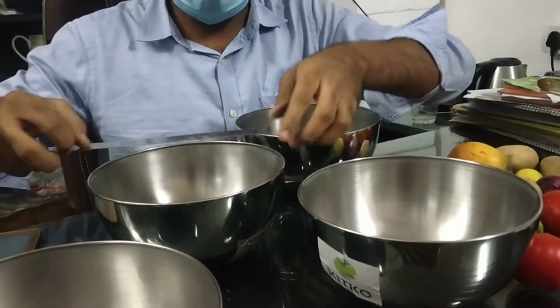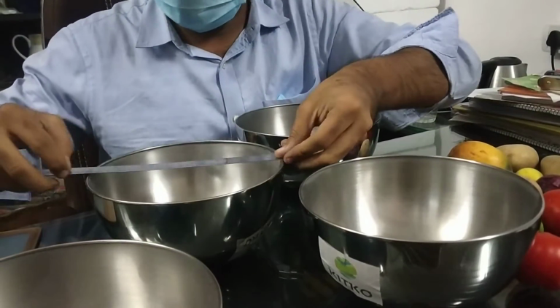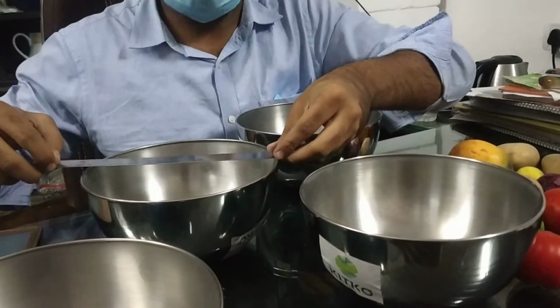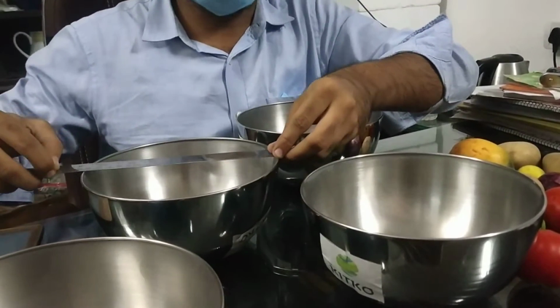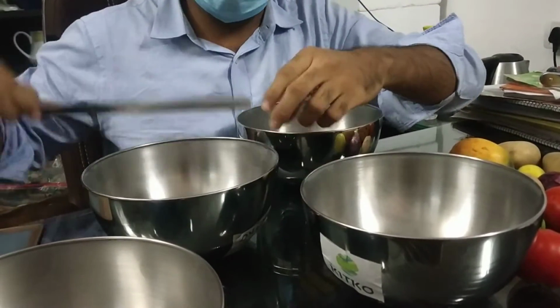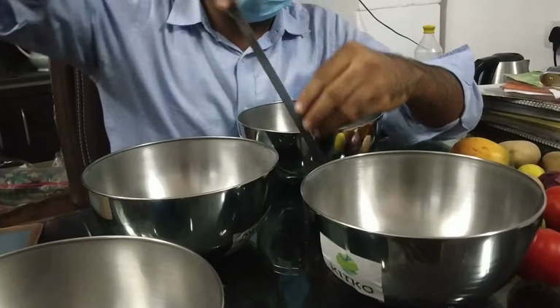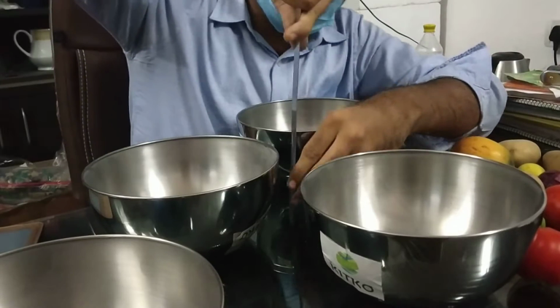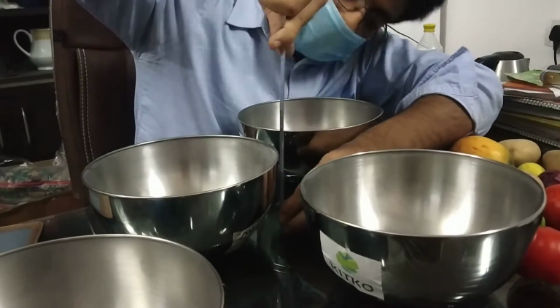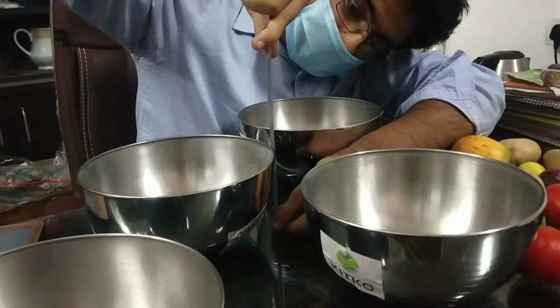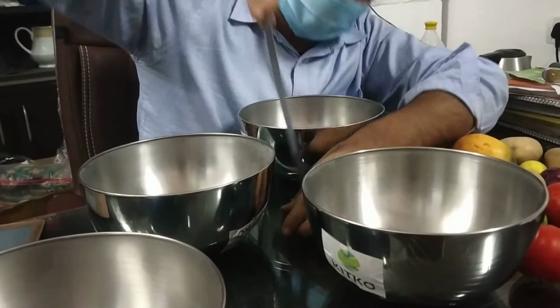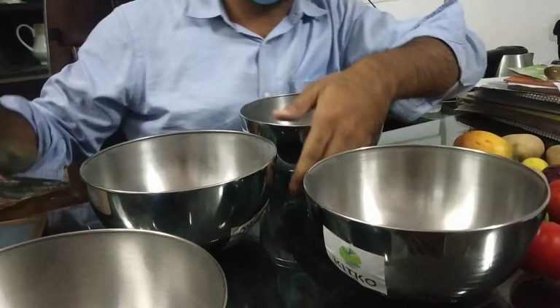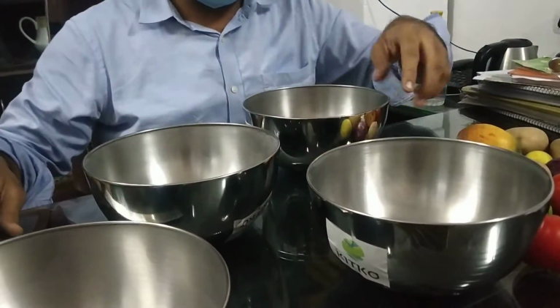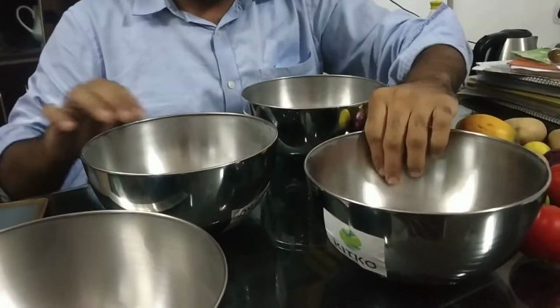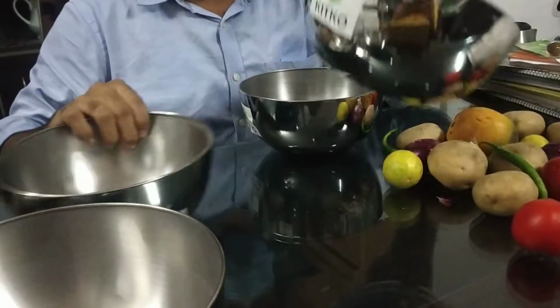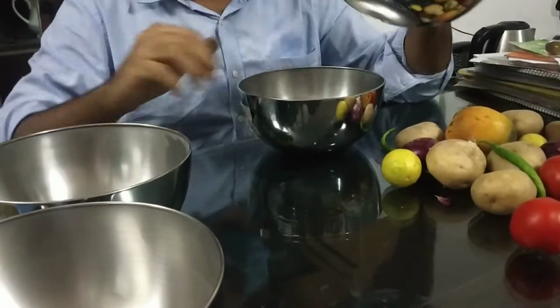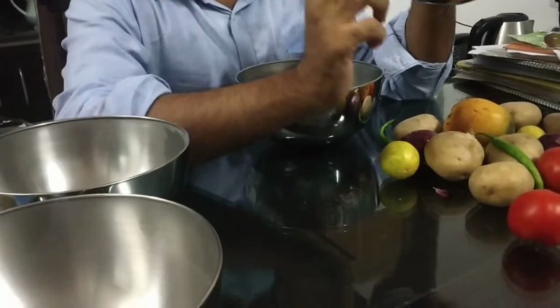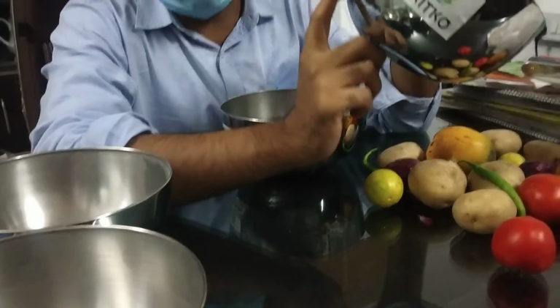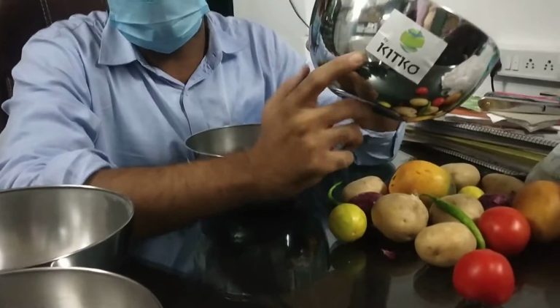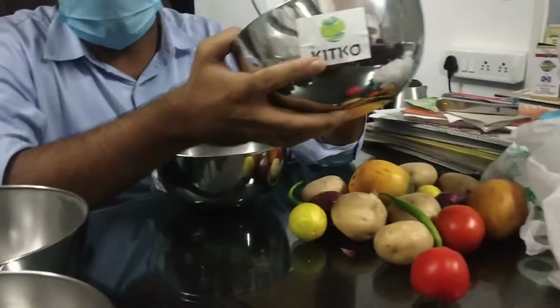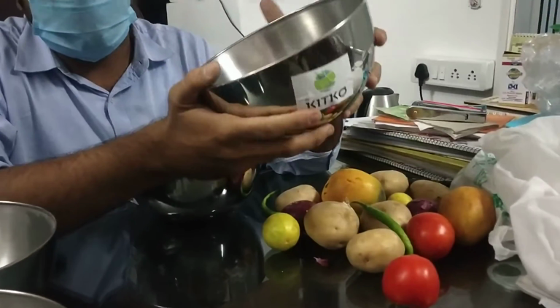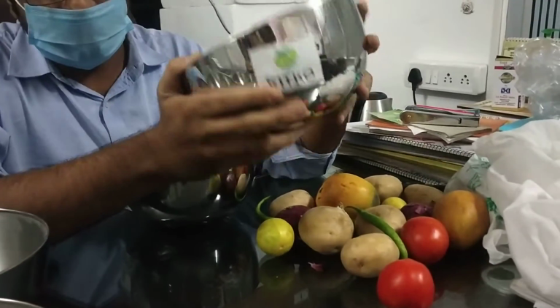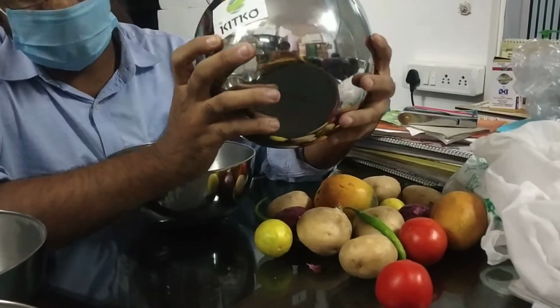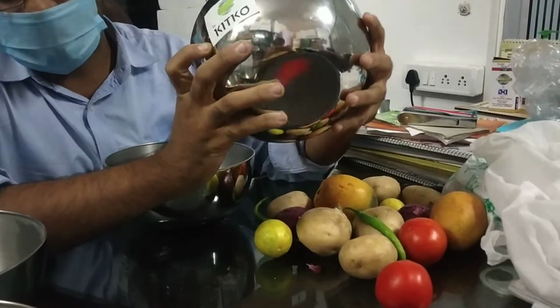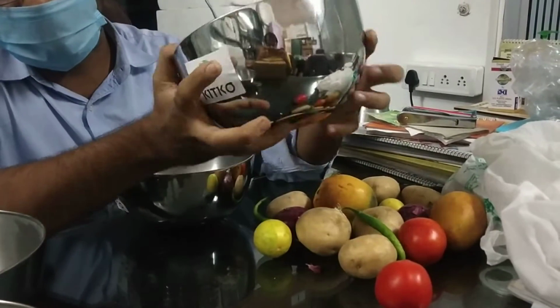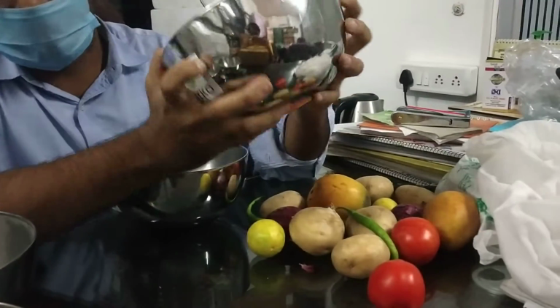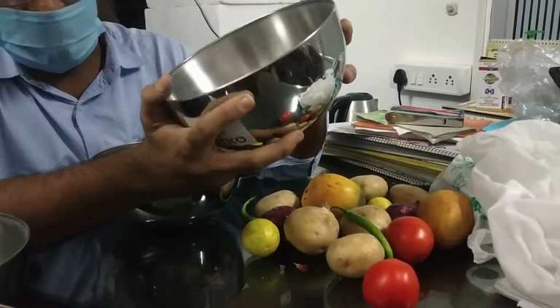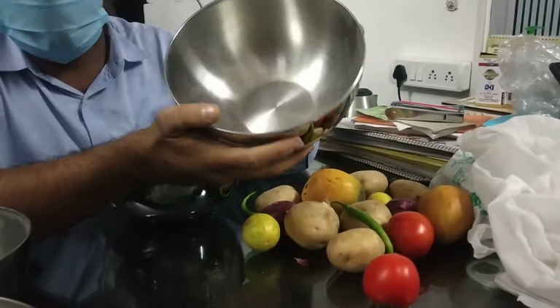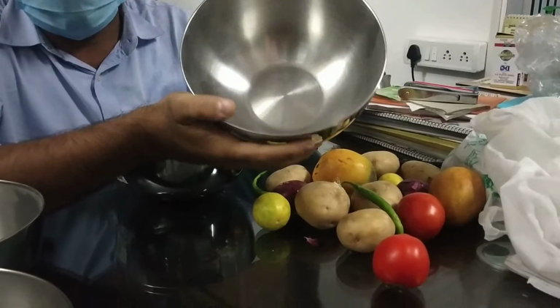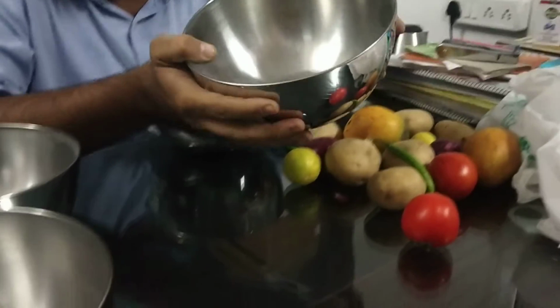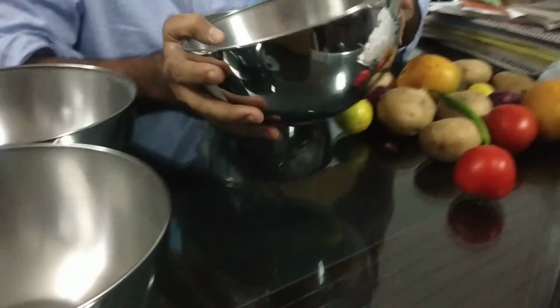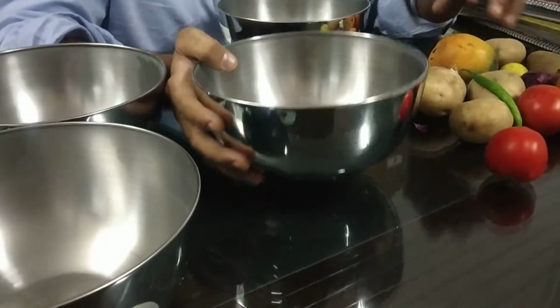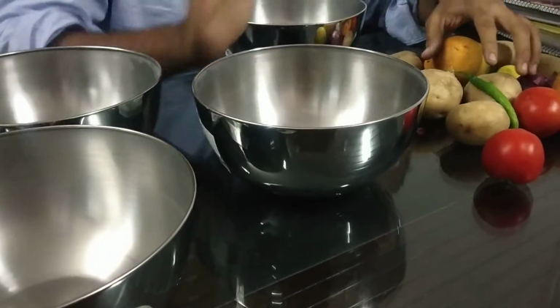The diameter is 19.5 cm and the height is around 9.5 cm. It is plain stainless steel color. You can see it has a very beautiful finish from outside and a very beautiful look from inside. The capacity is 2000 ml.